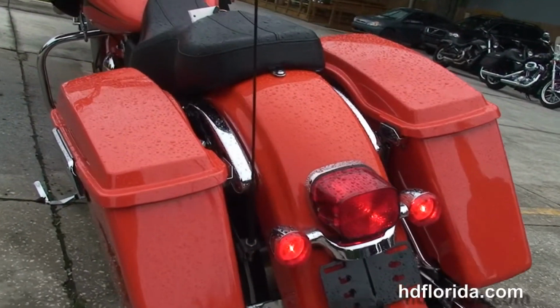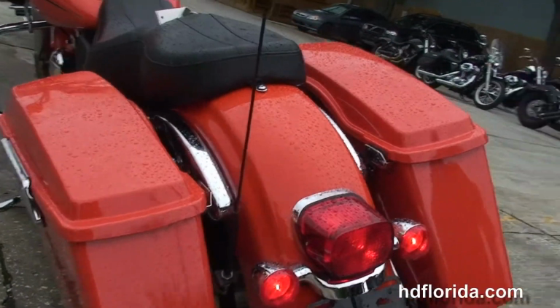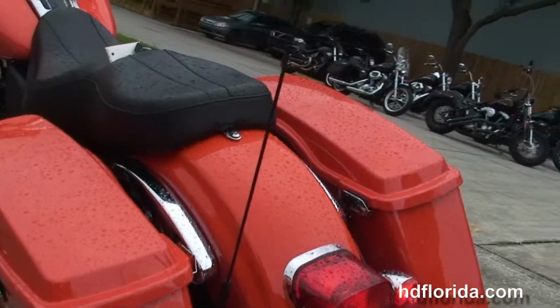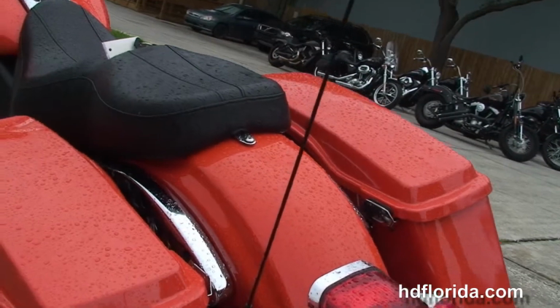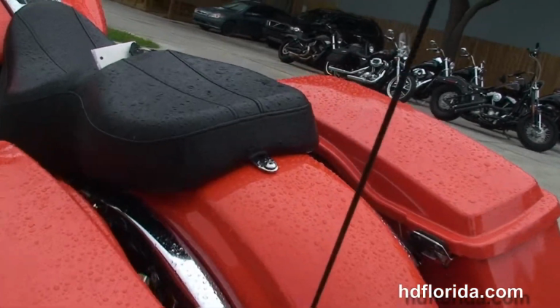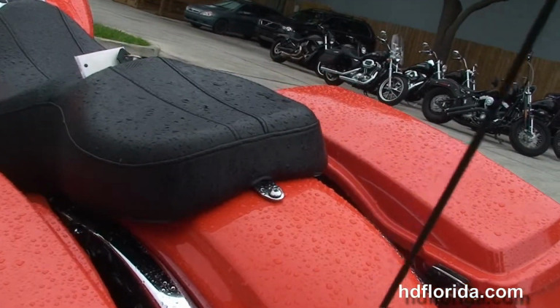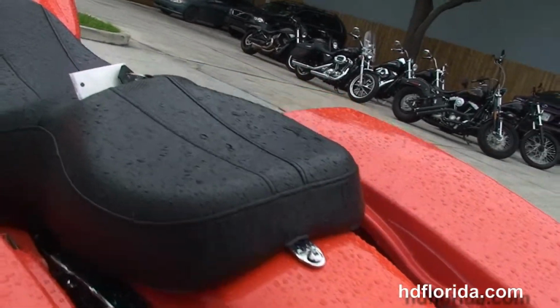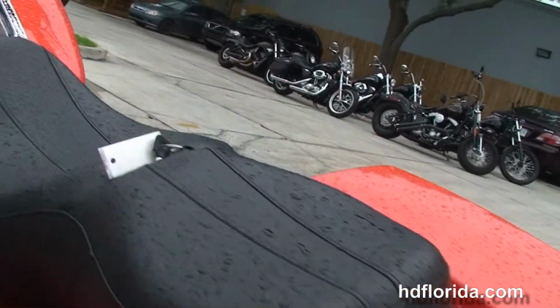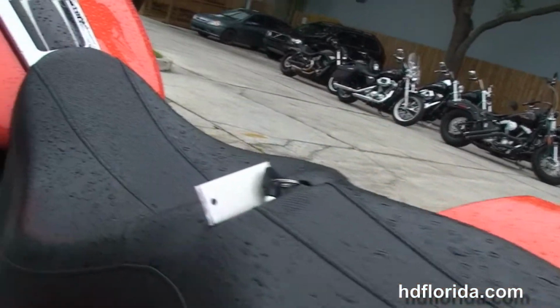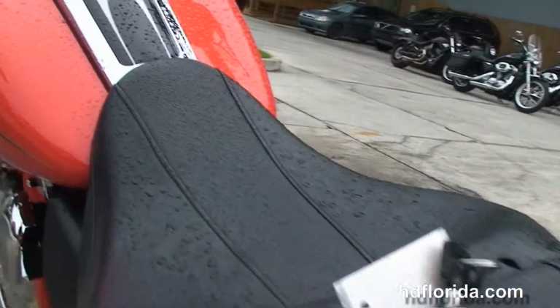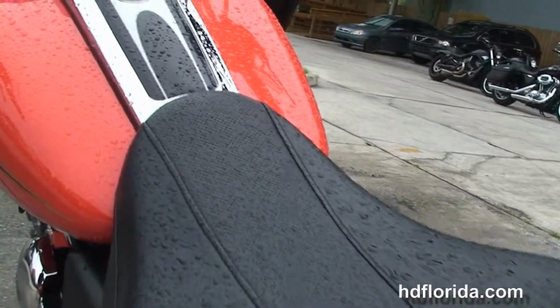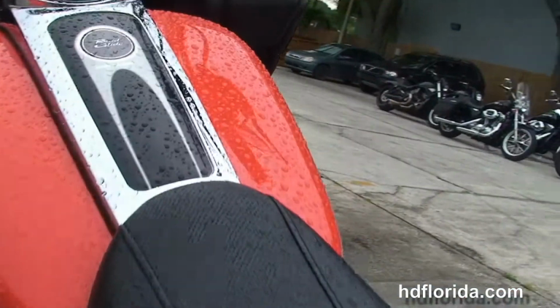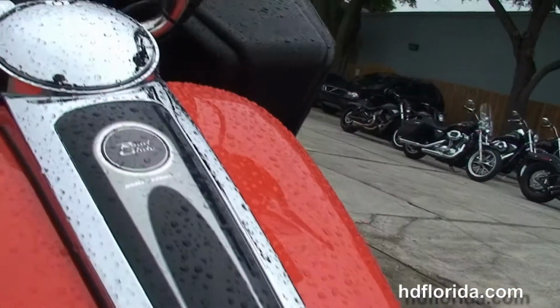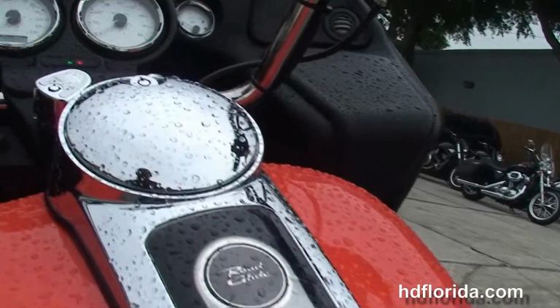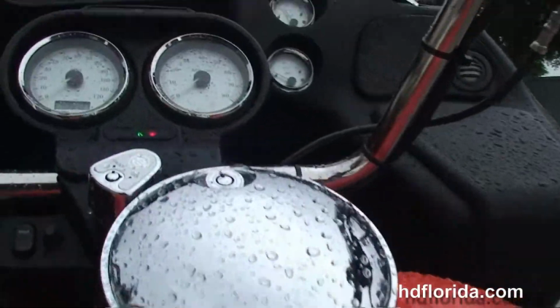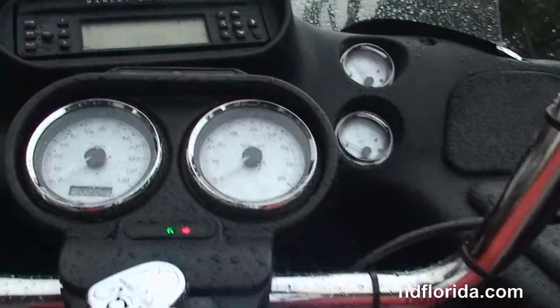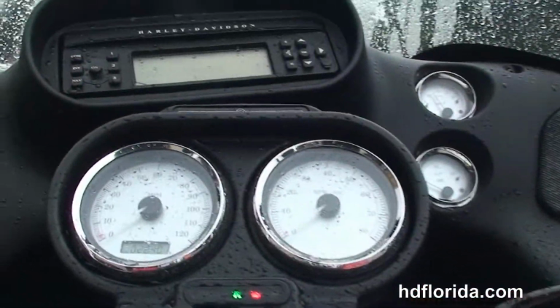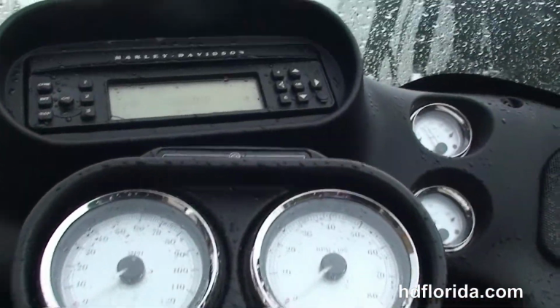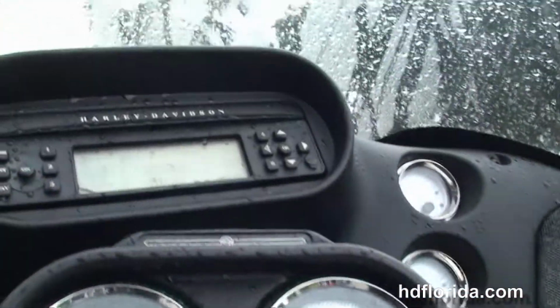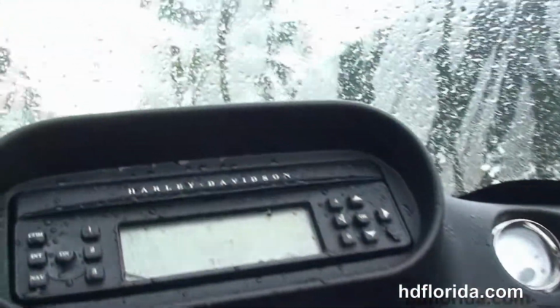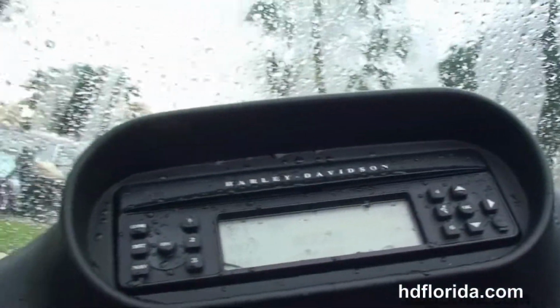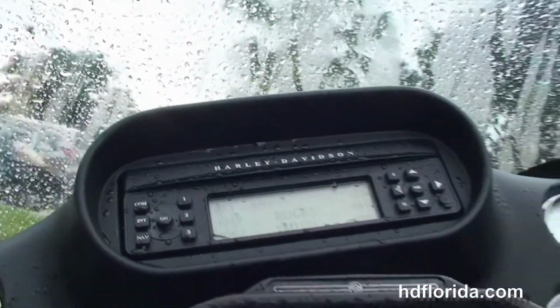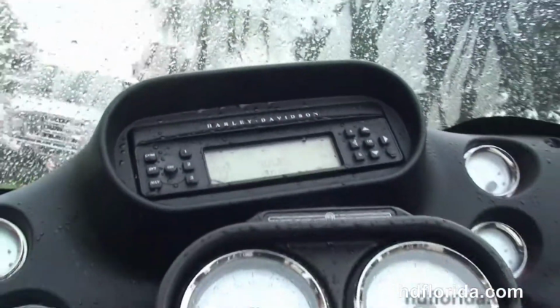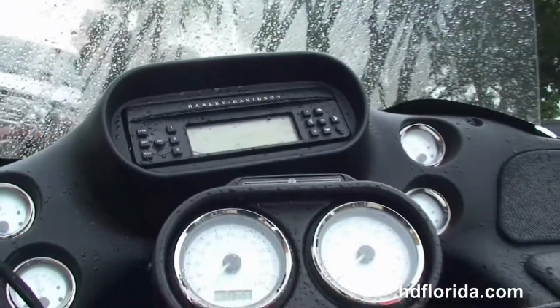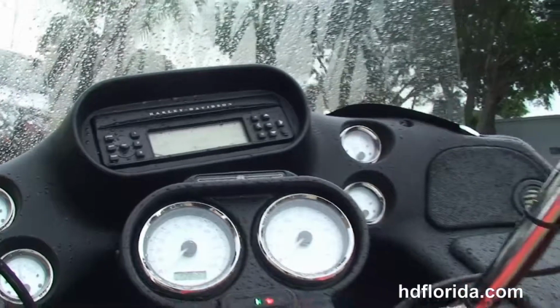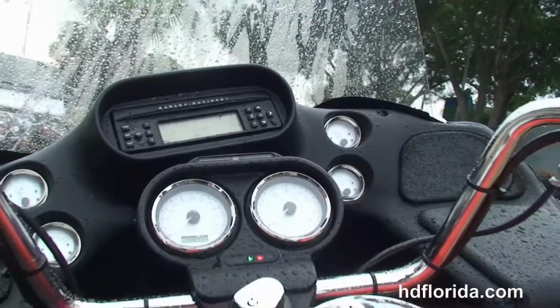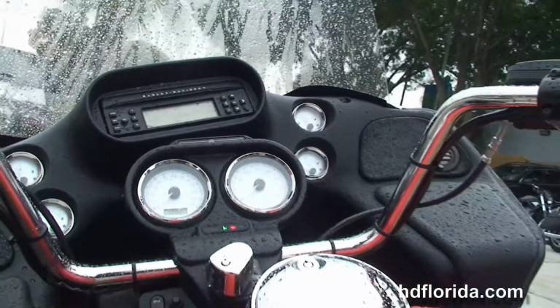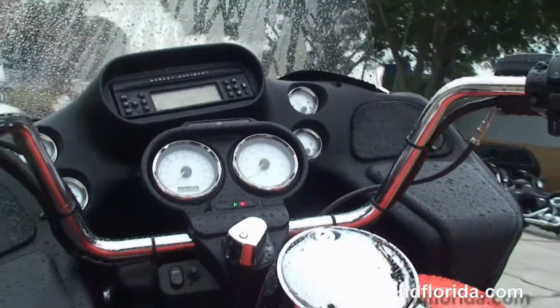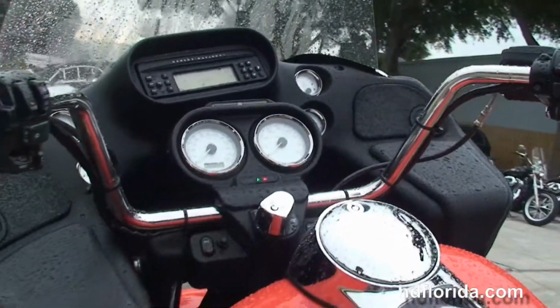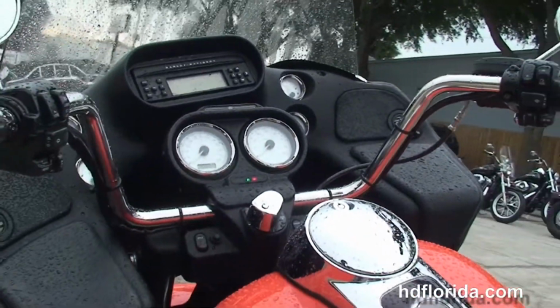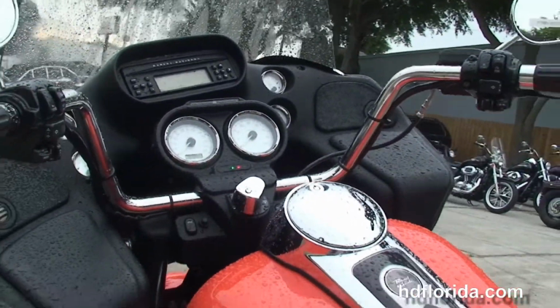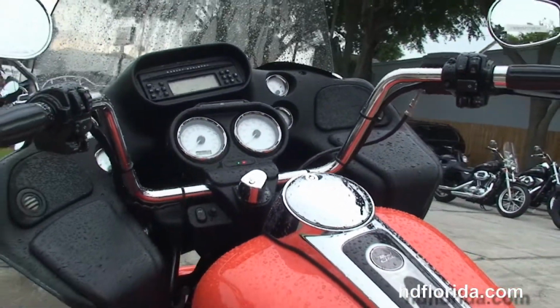Hard-locking saddlebags, the 2-up seat, chrome tank trim set on top of the 6-gallon tank, pull-back bars with upgraded grips, and the shark-nose fairing out front with the integrated glow boxes and 12-volt power supply.